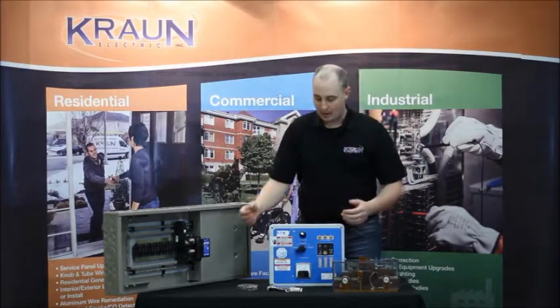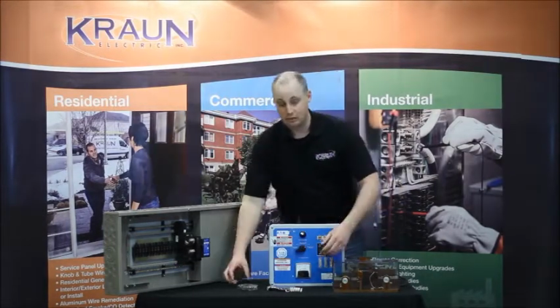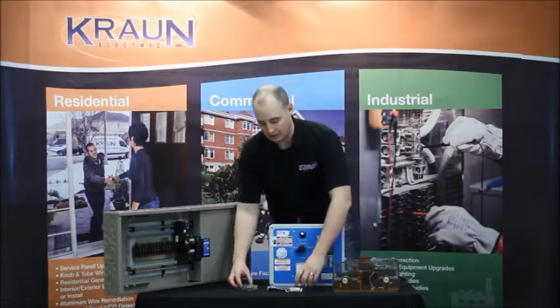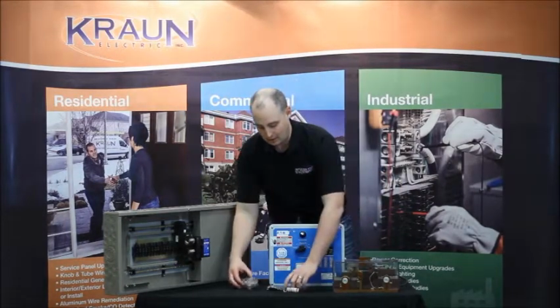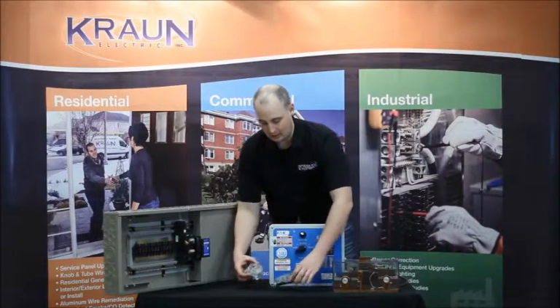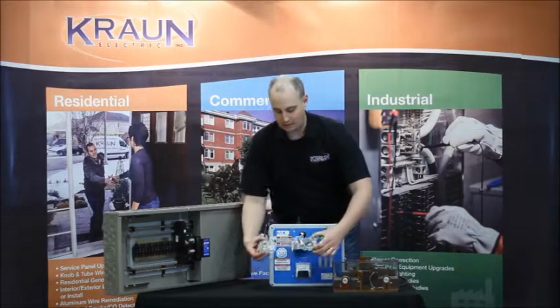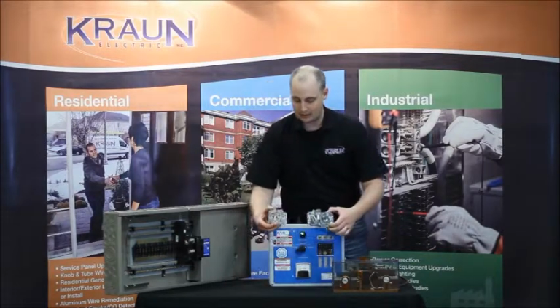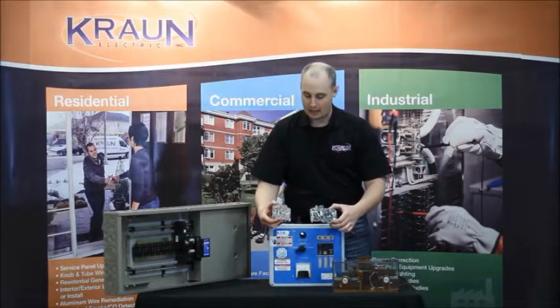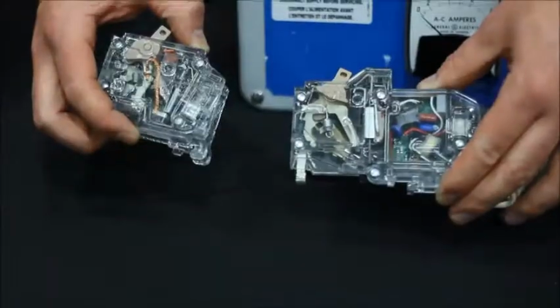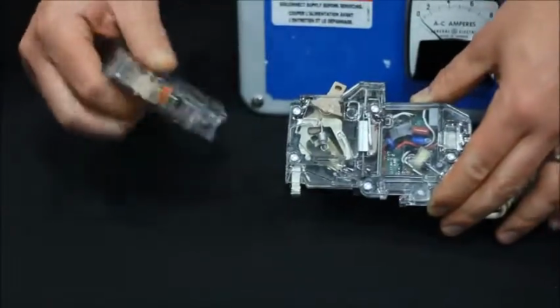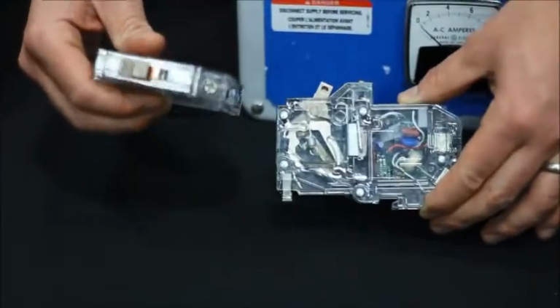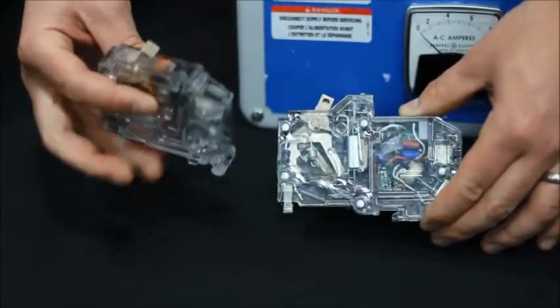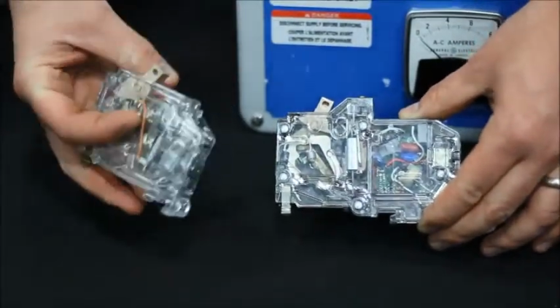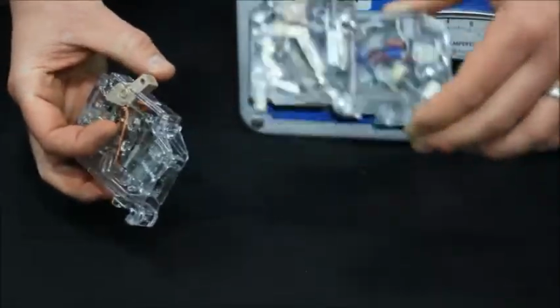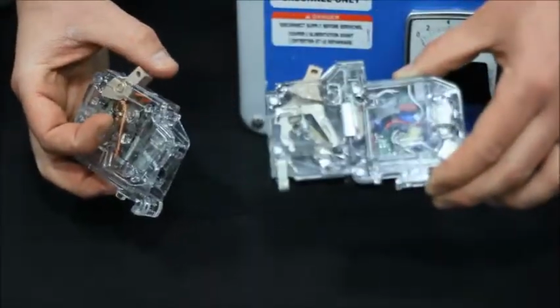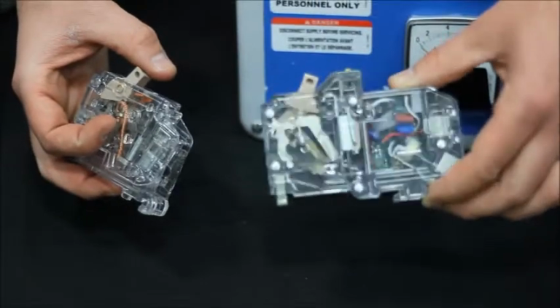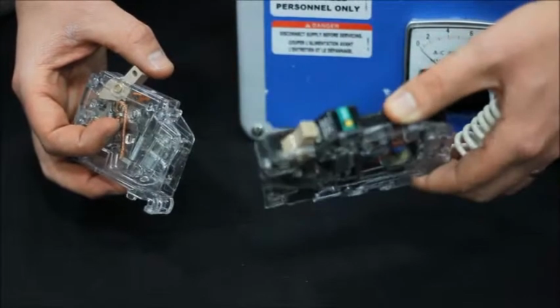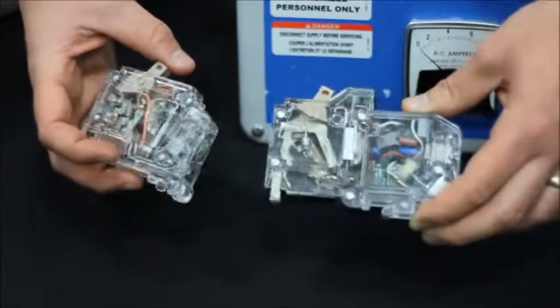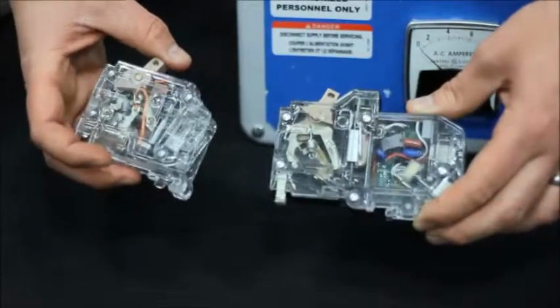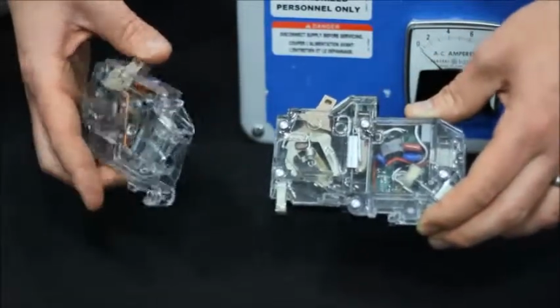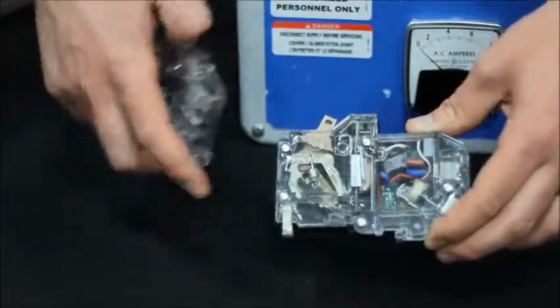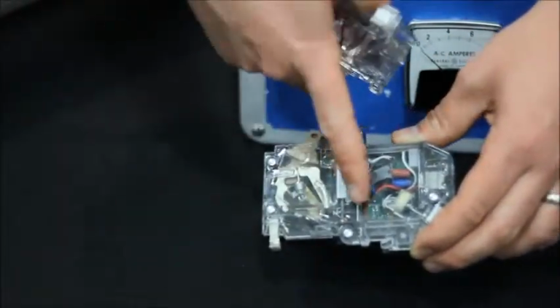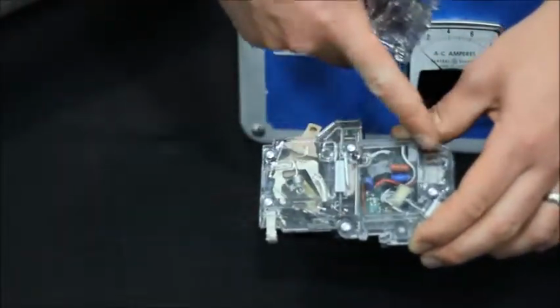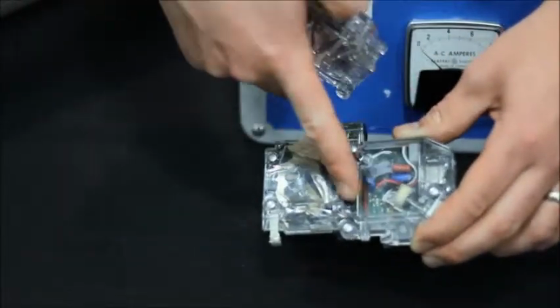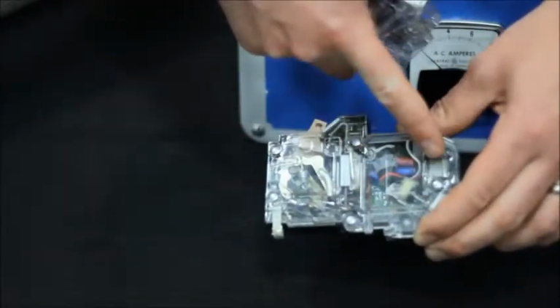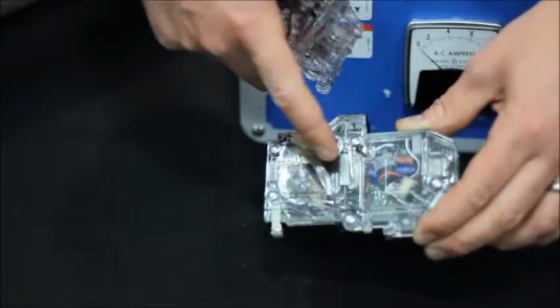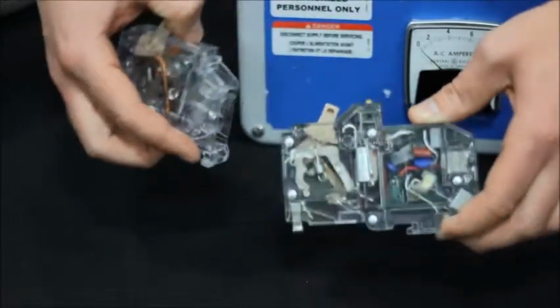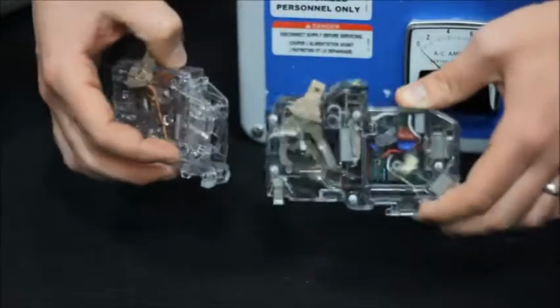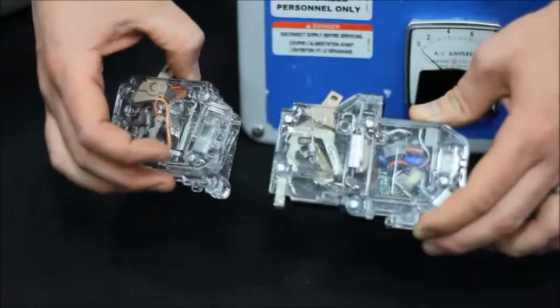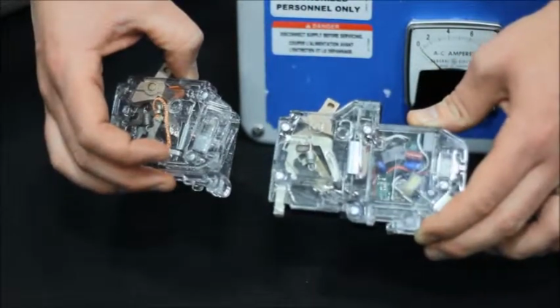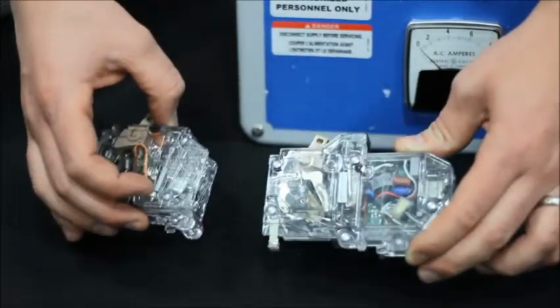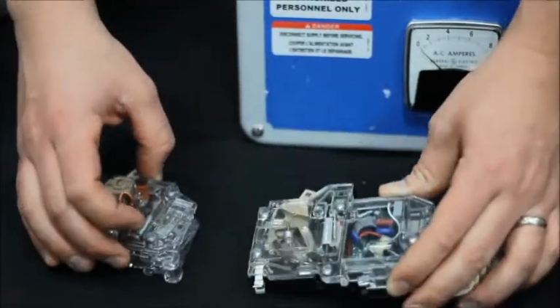How does it do this? If you take a look here, we can see a typical circuit breaker next to an arc fault breaker. The thing to notice is that the arc fault breaker has a lot more electronics in it — it simply has the brains to determine this type of situation.